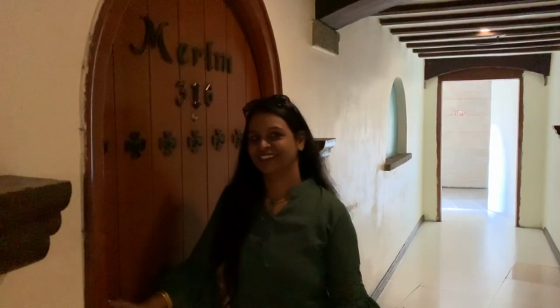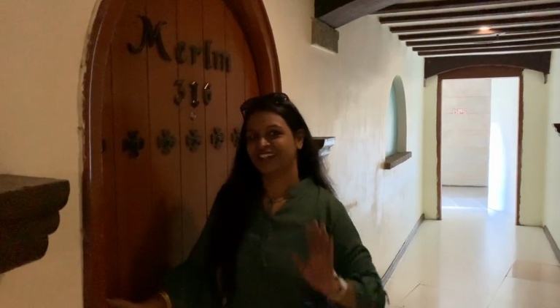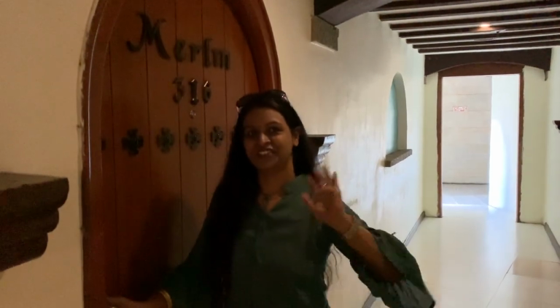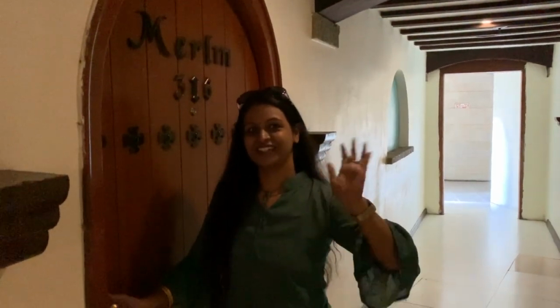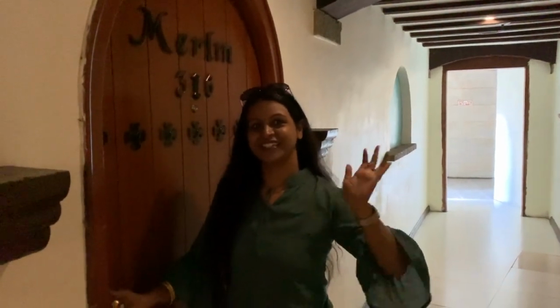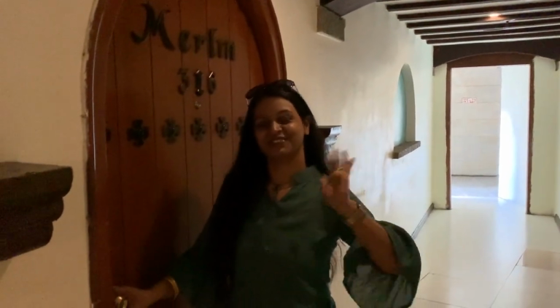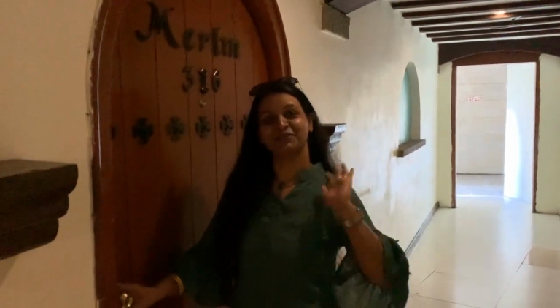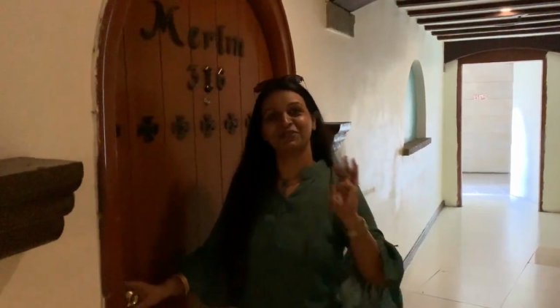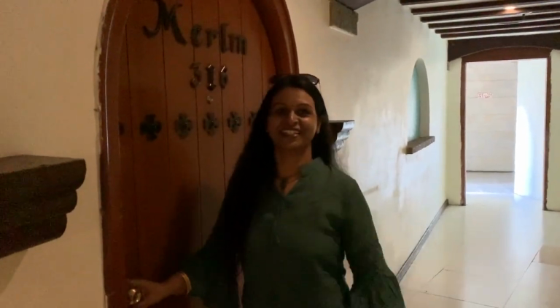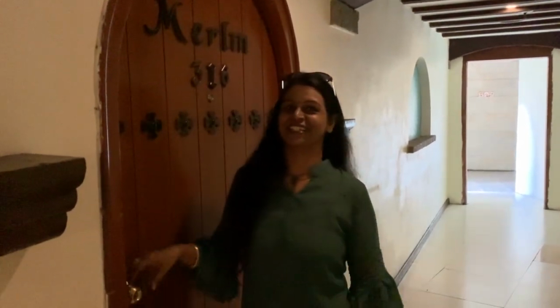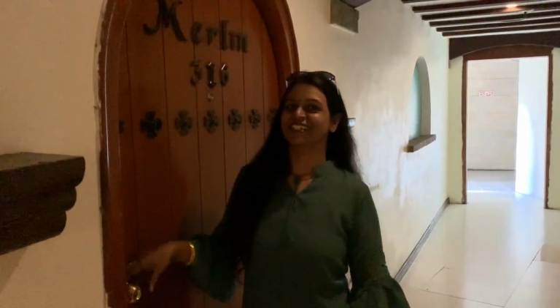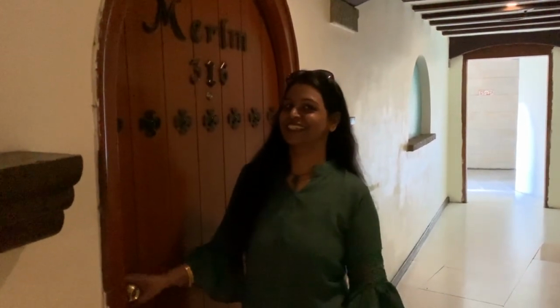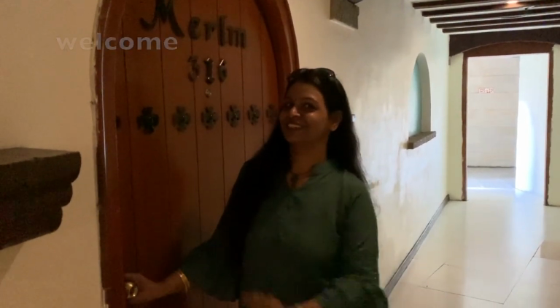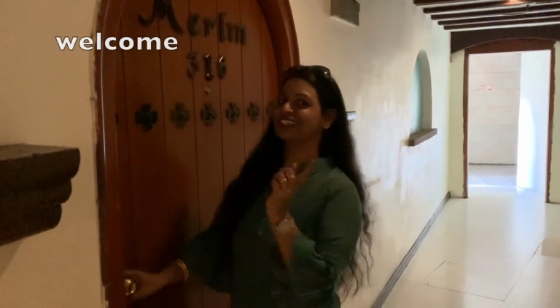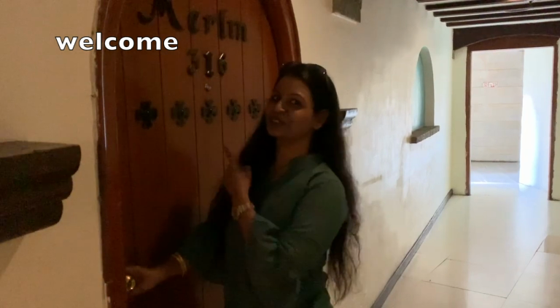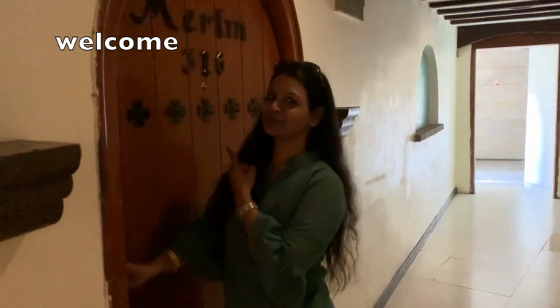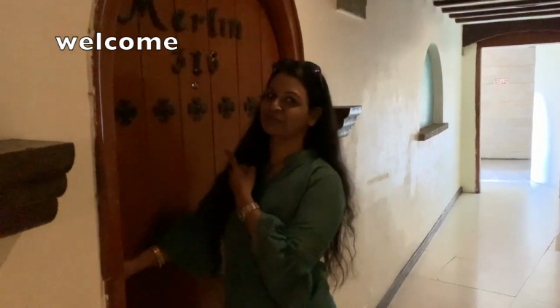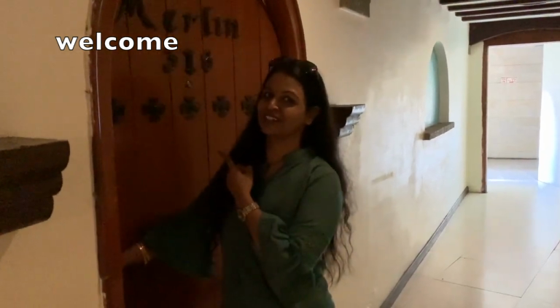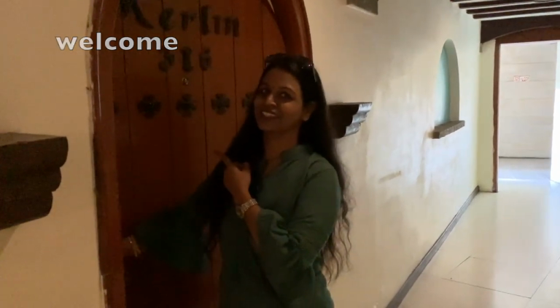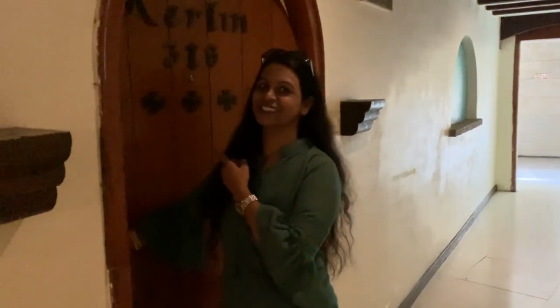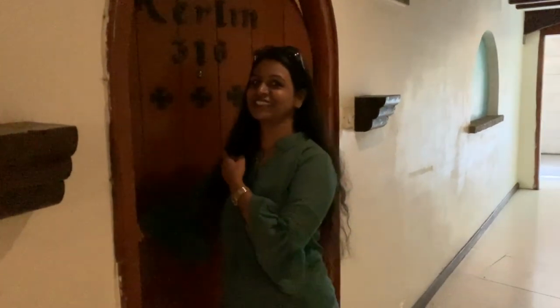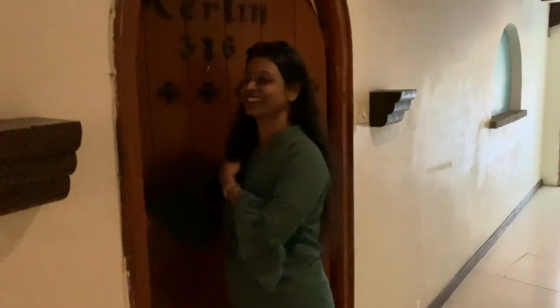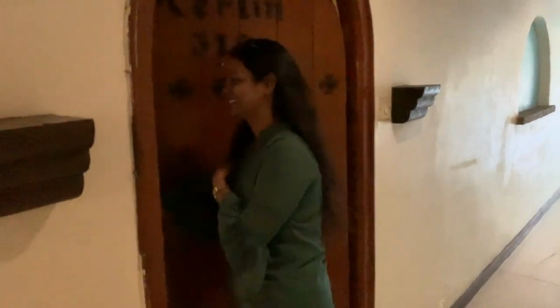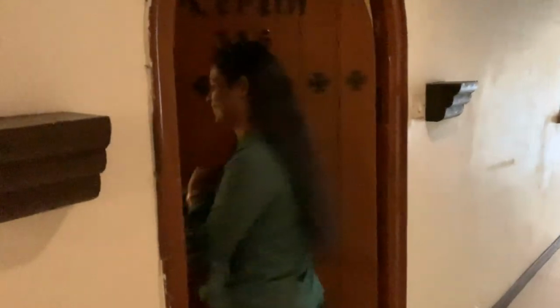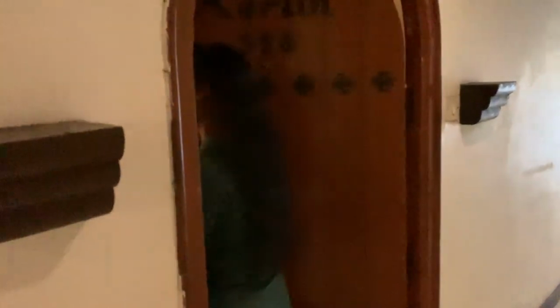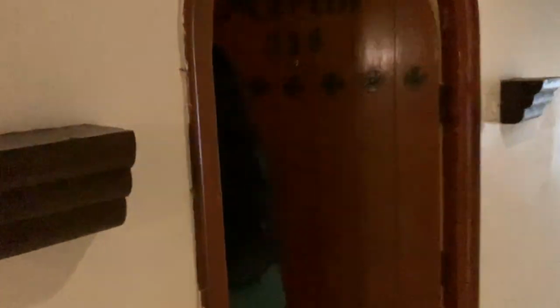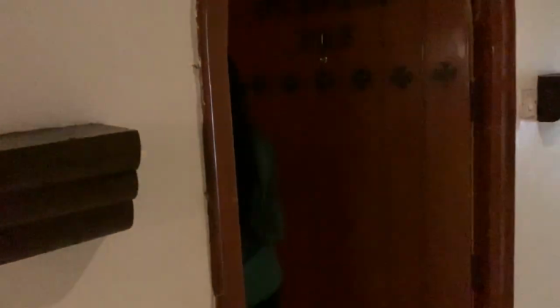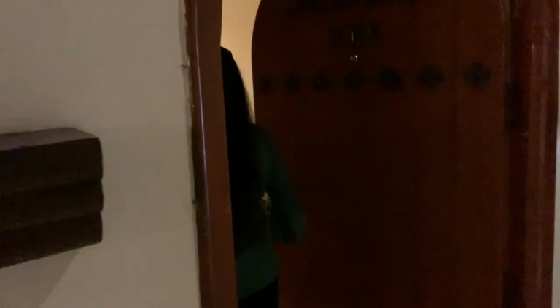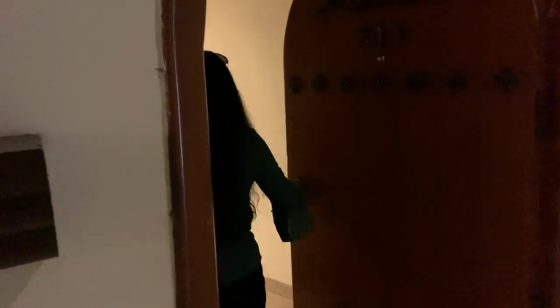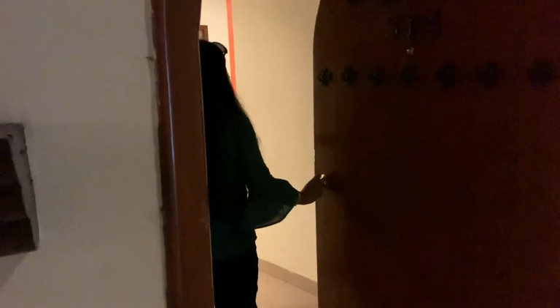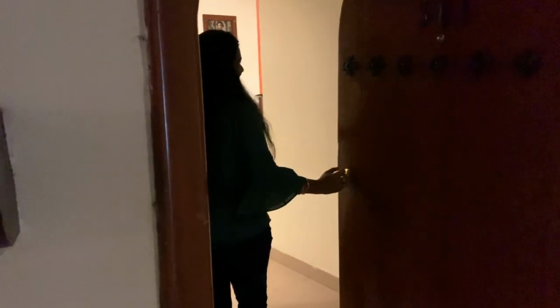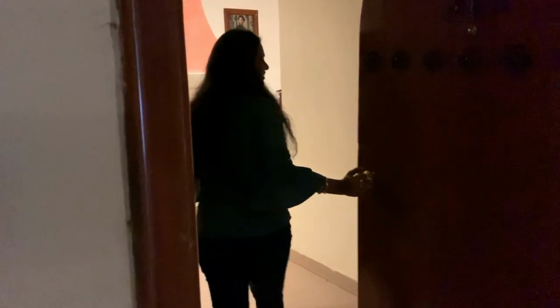Hi Friends! Welcome to Maha Channel! We are going to visit a room tour in Hyderabad, Amurtha Castle.